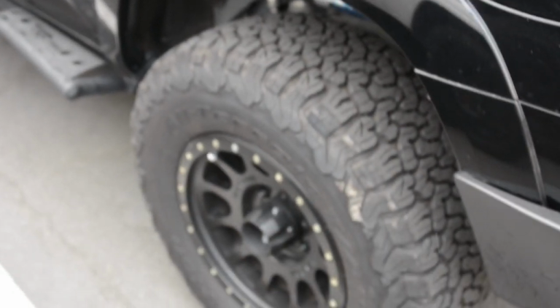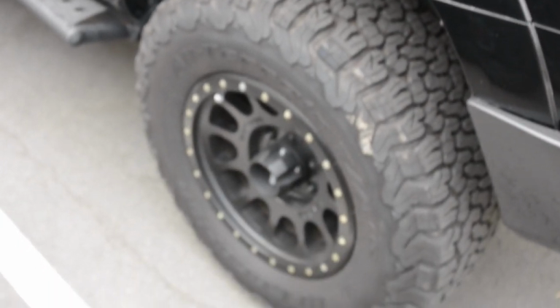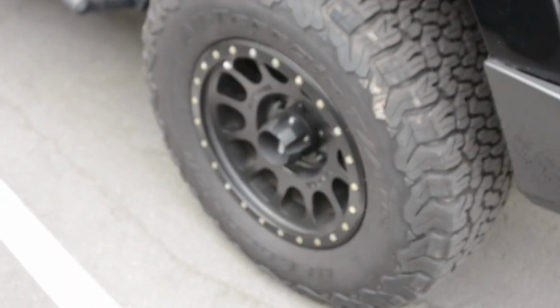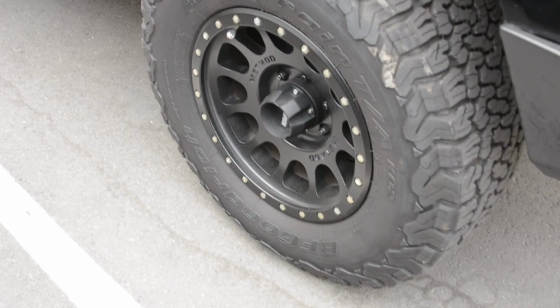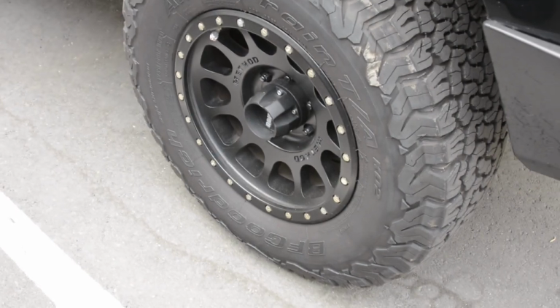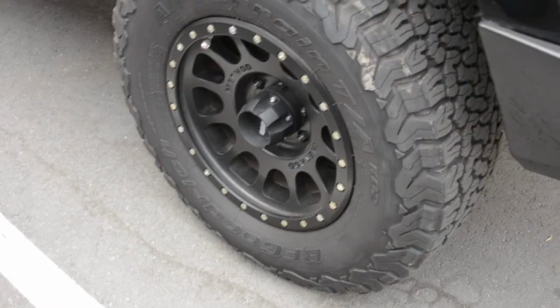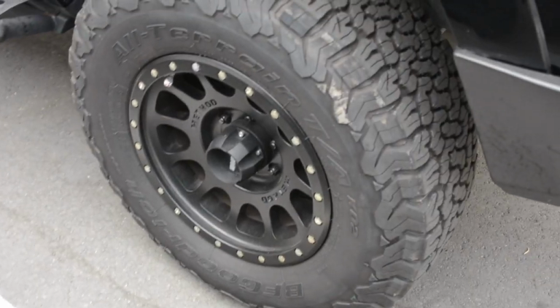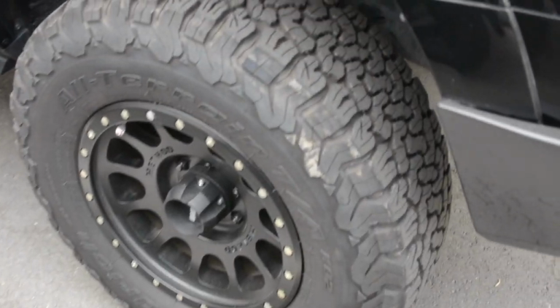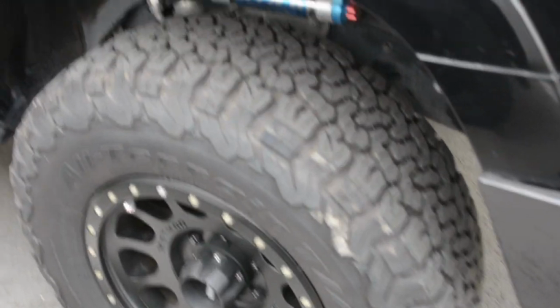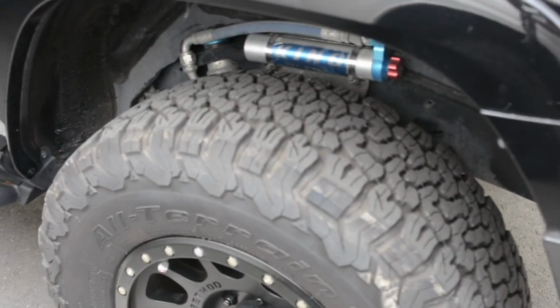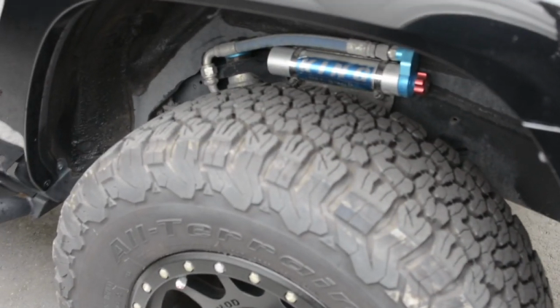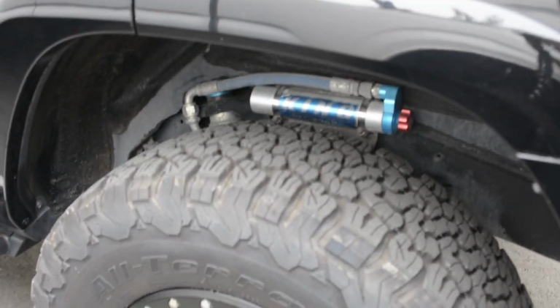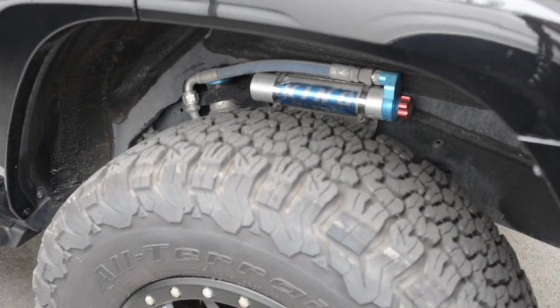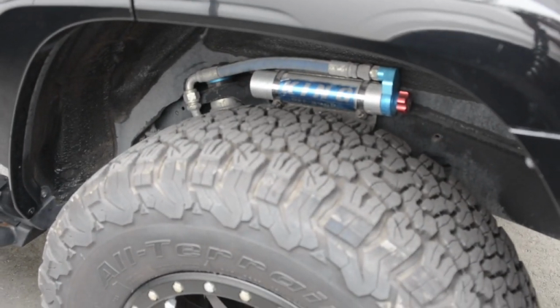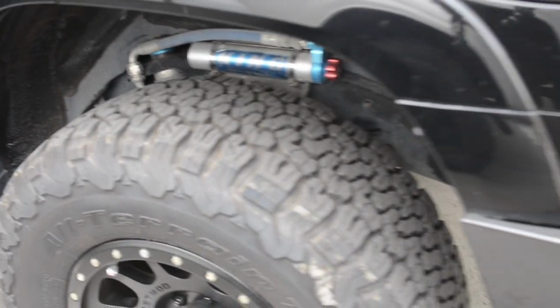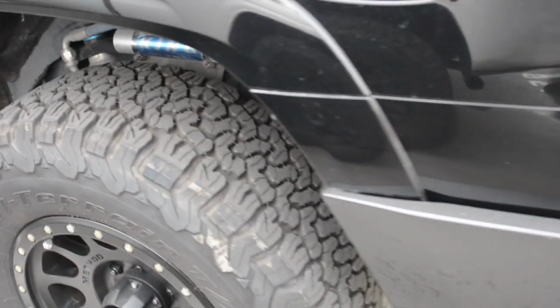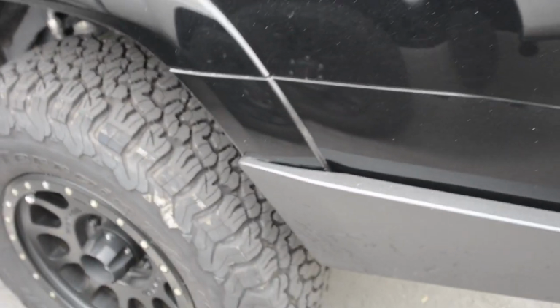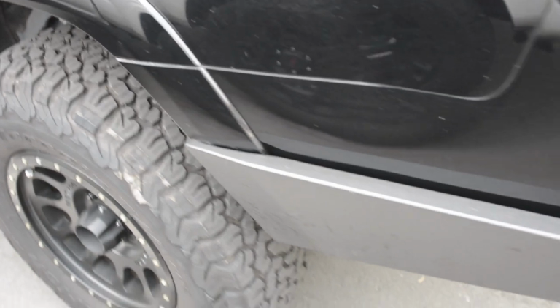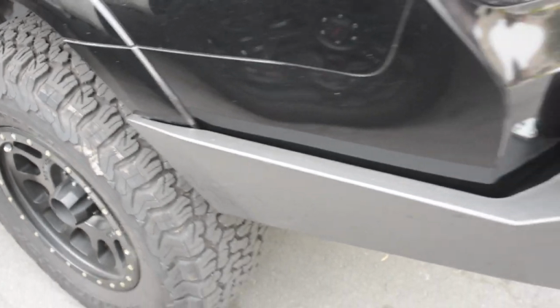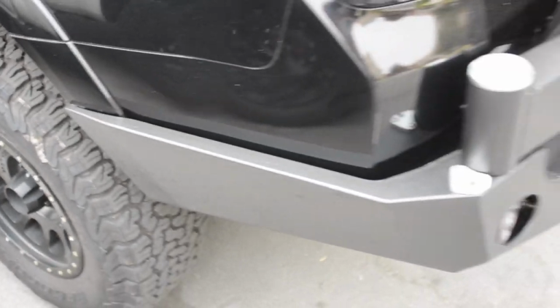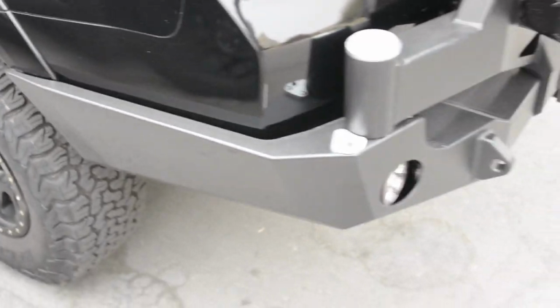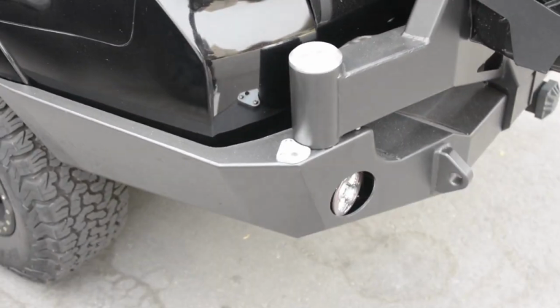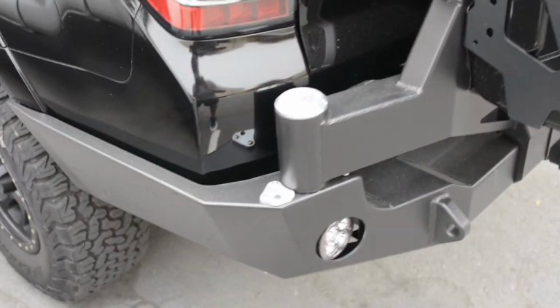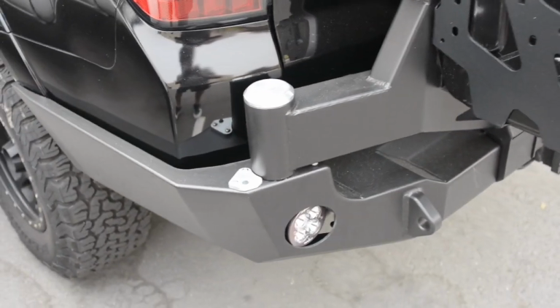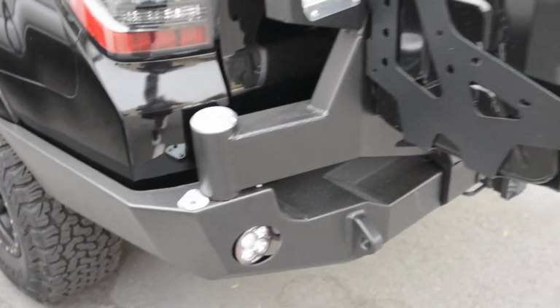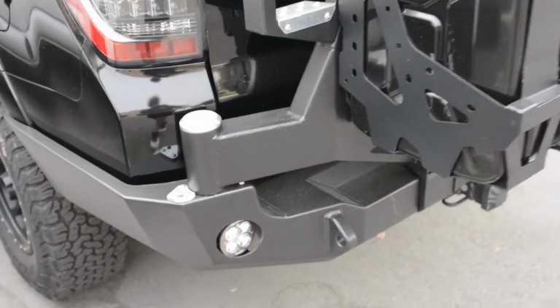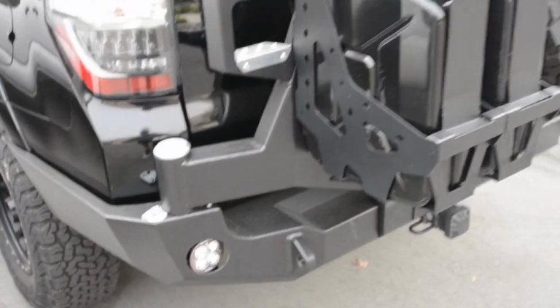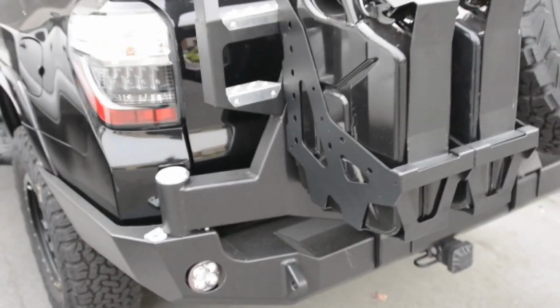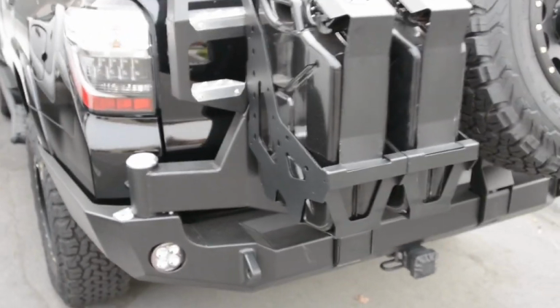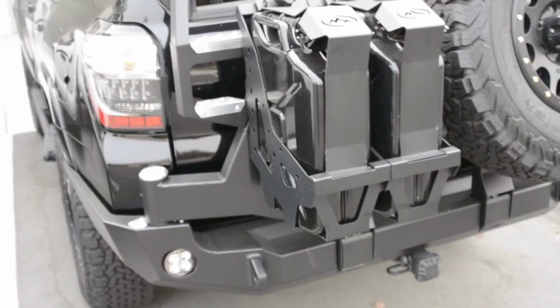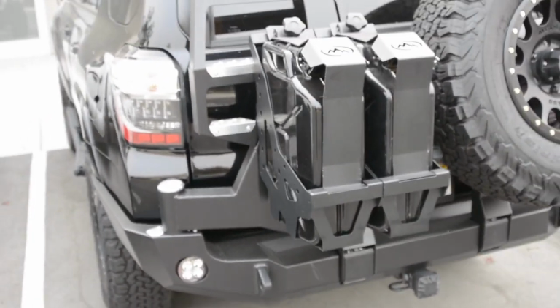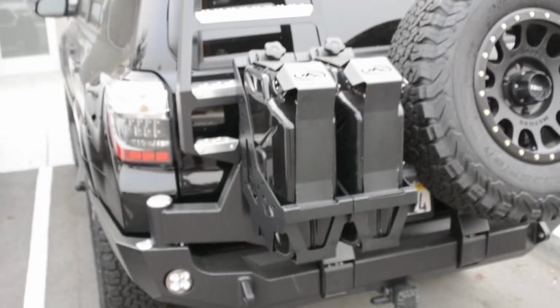Here's another view of the wheels, suspension, and the other side of the bumper. This is the dual swing-out — super nice.